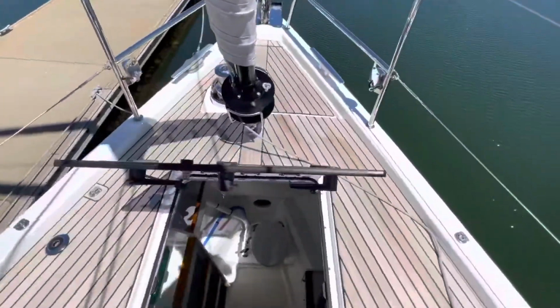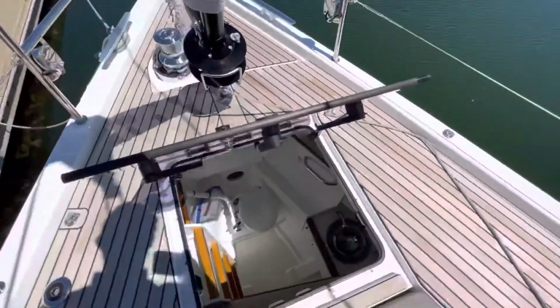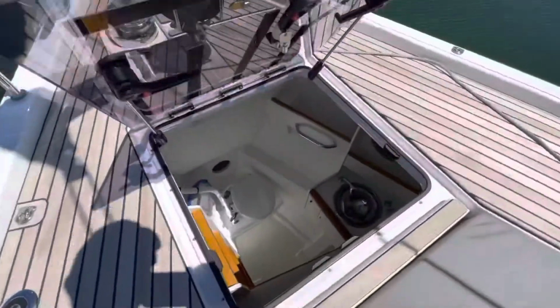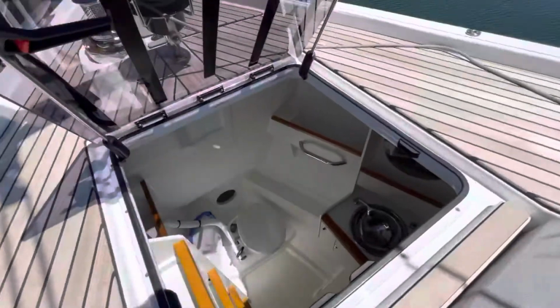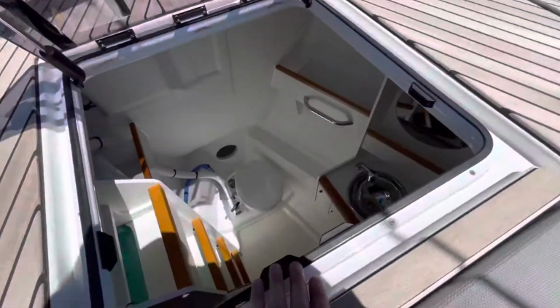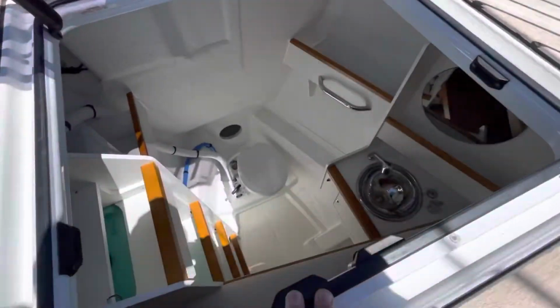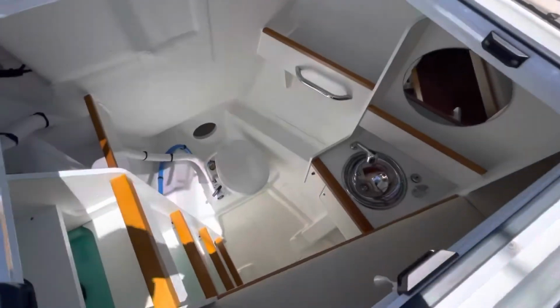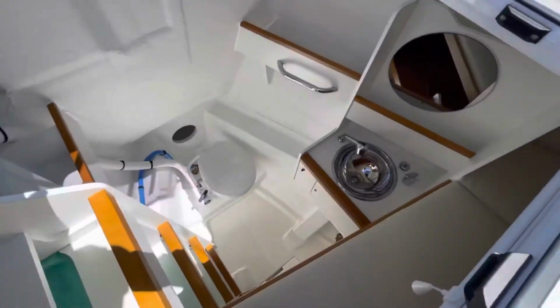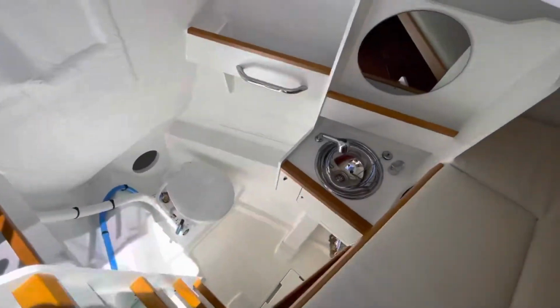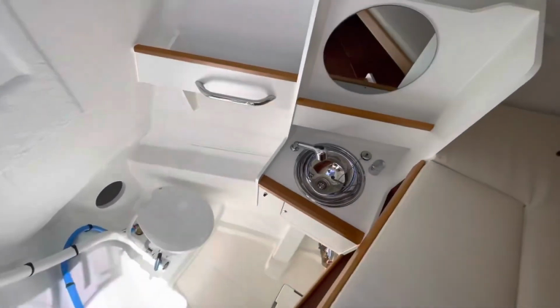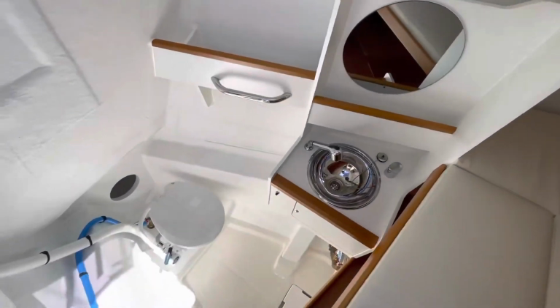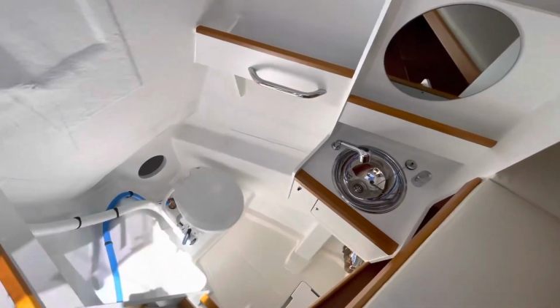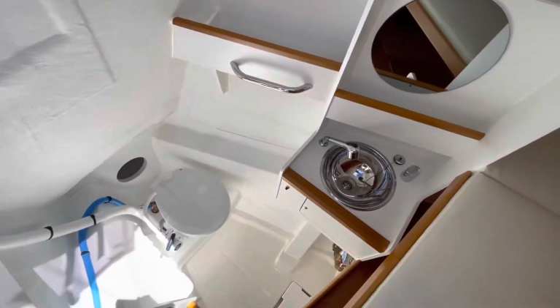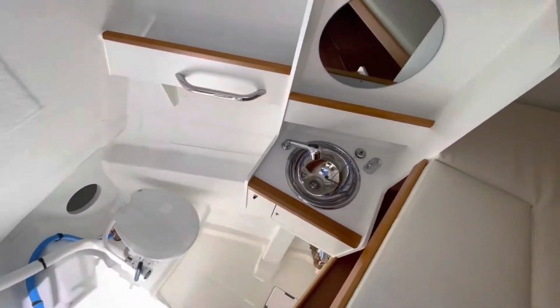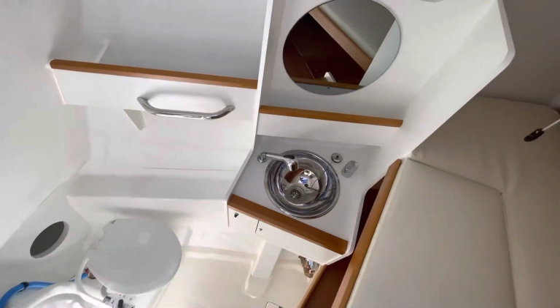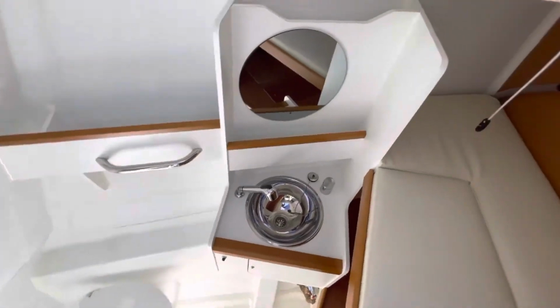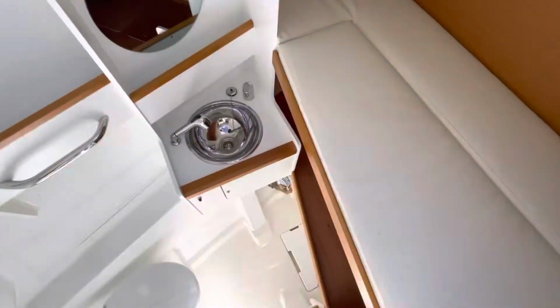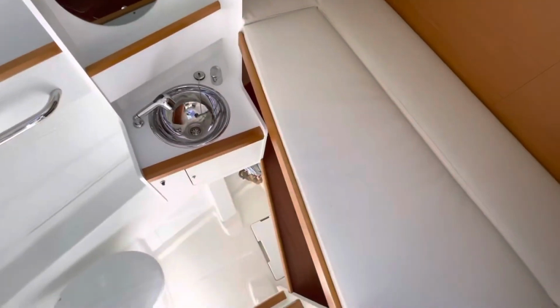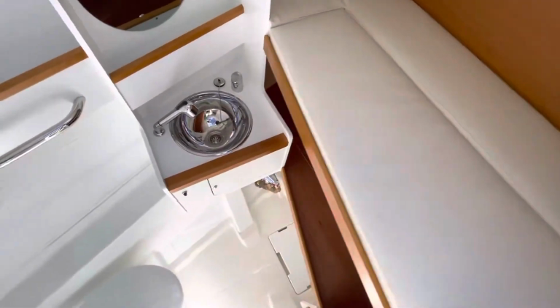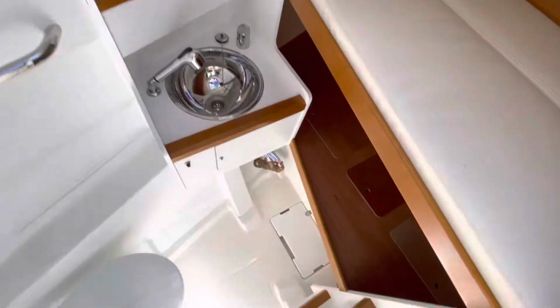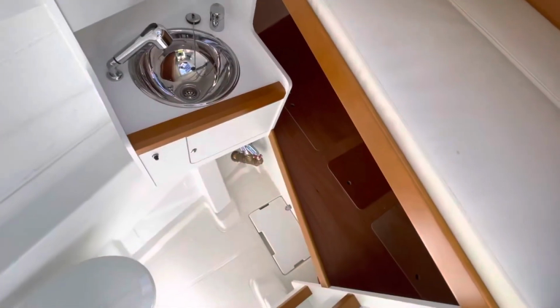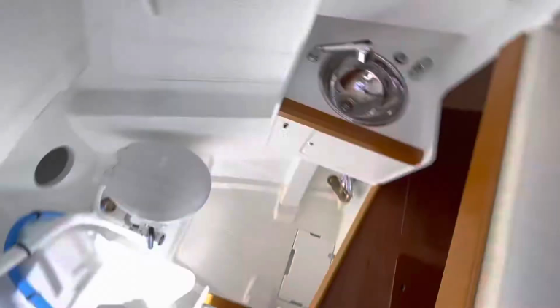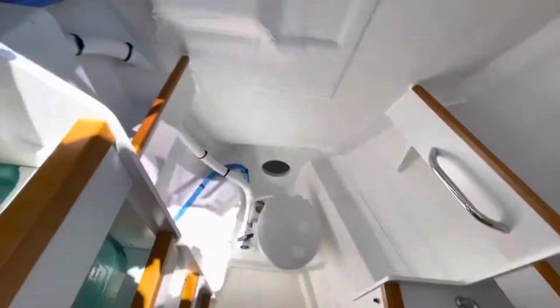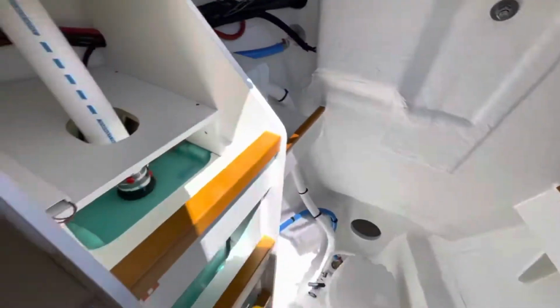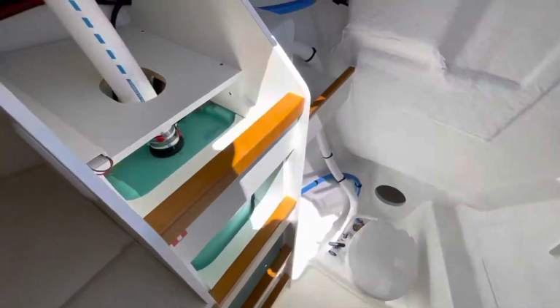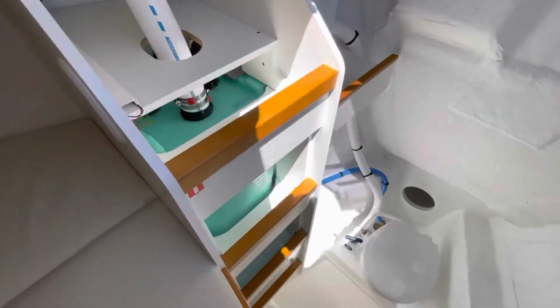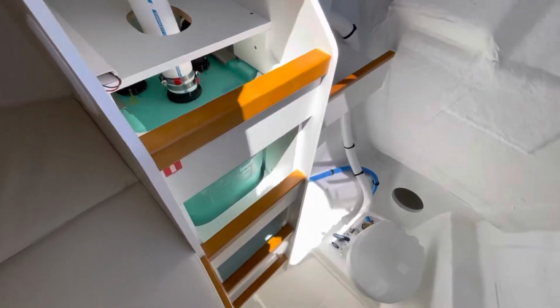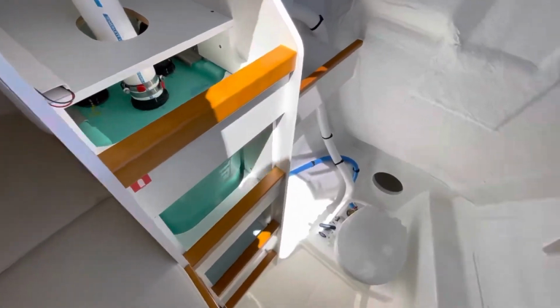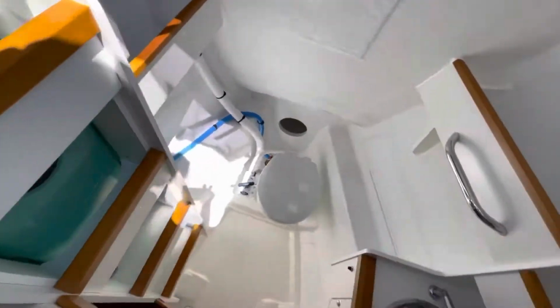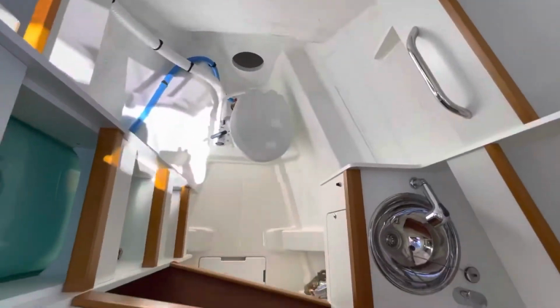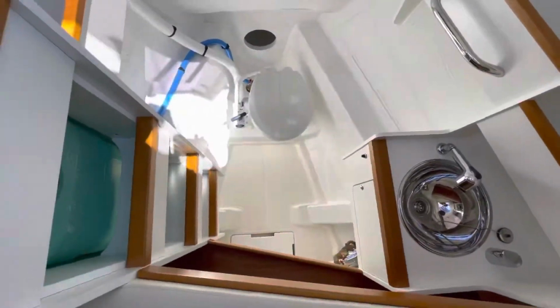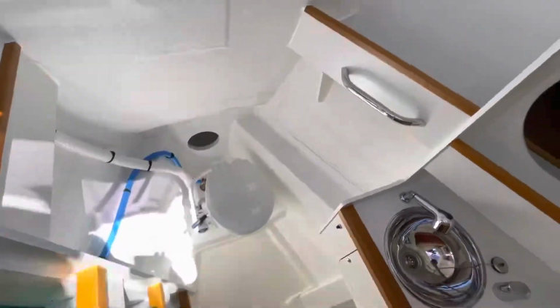Skipper's cabin at the front. It's got a toilet, sink, shower, double bunks. Another one down there. Holding tank and ladder. And there's a shower drain down the bottom there.